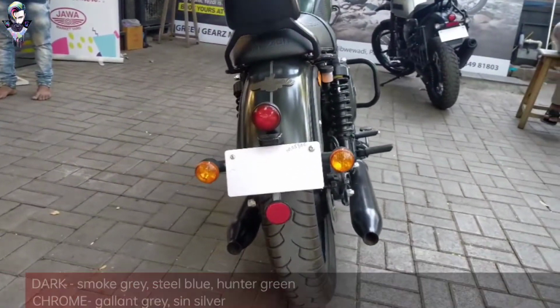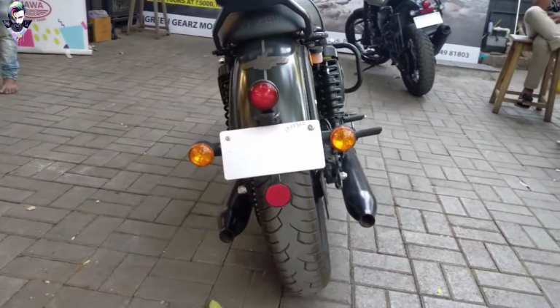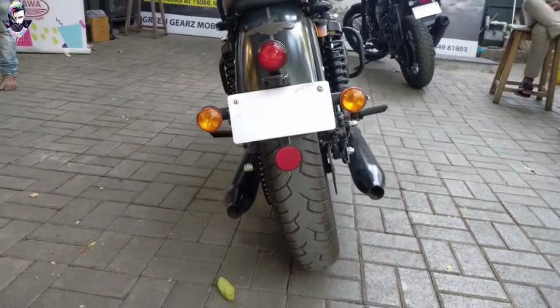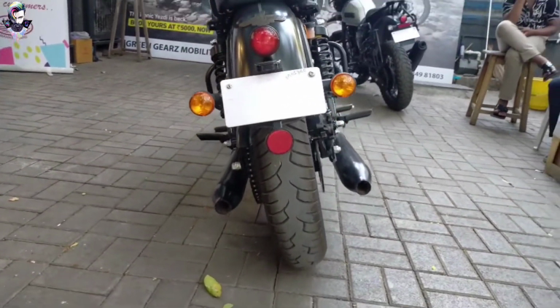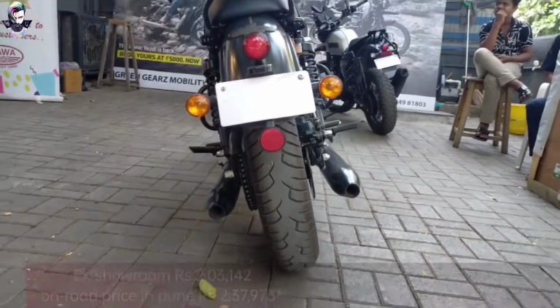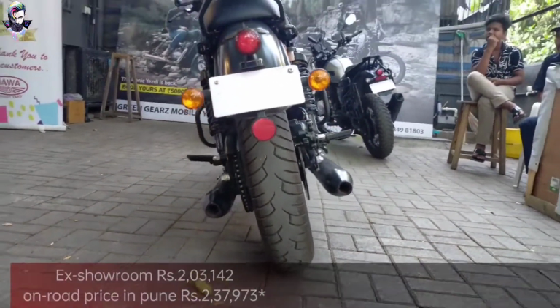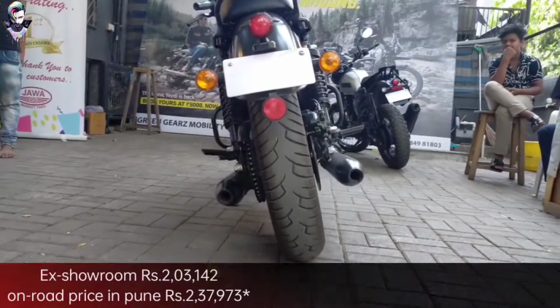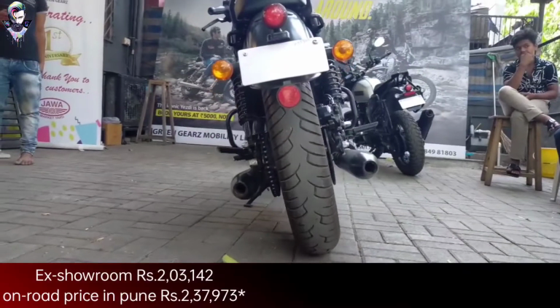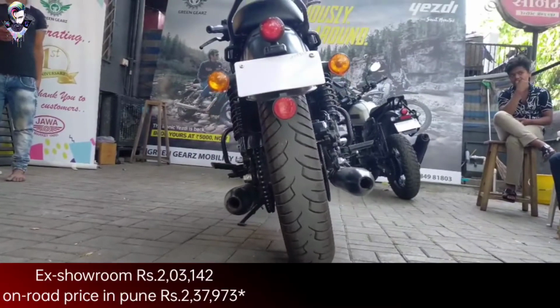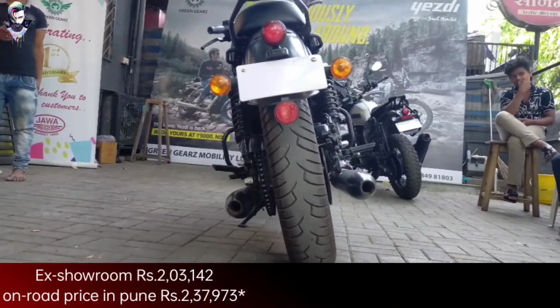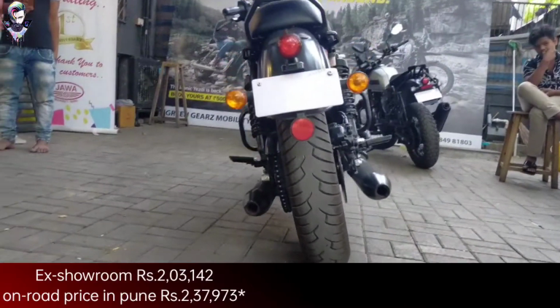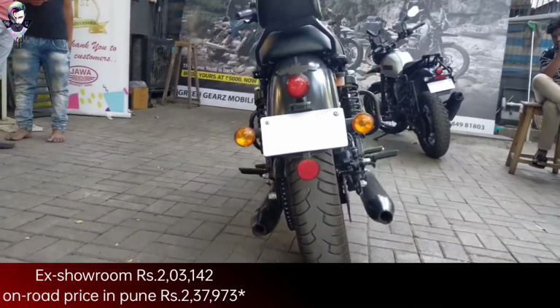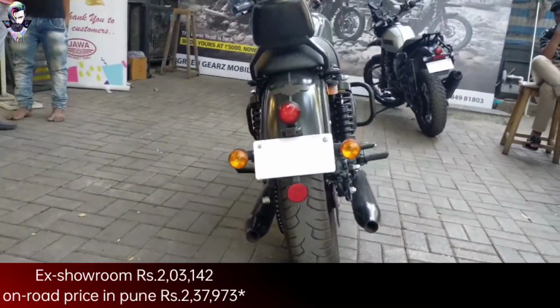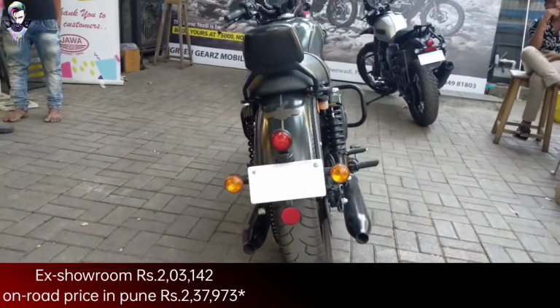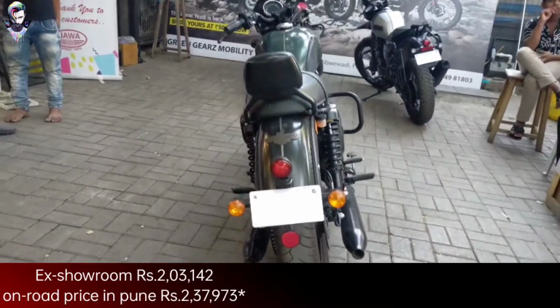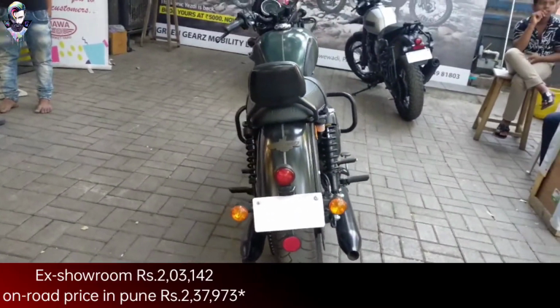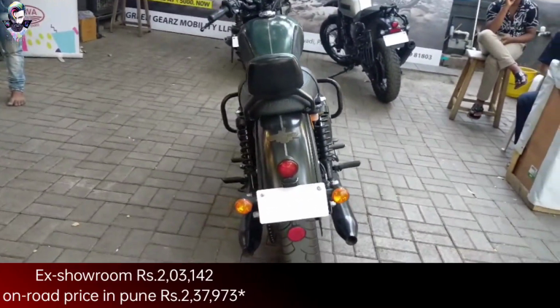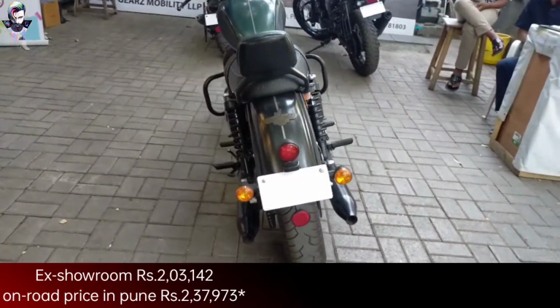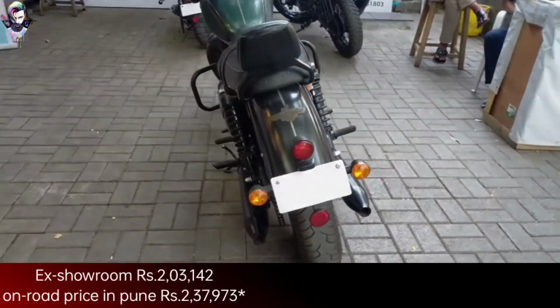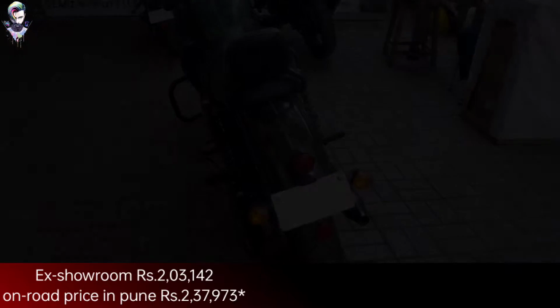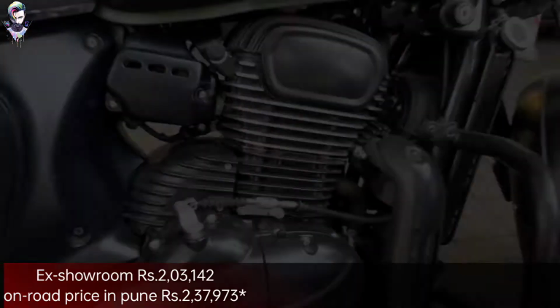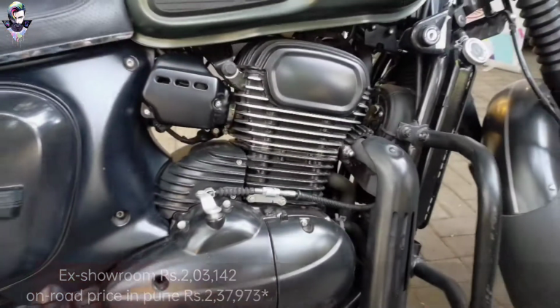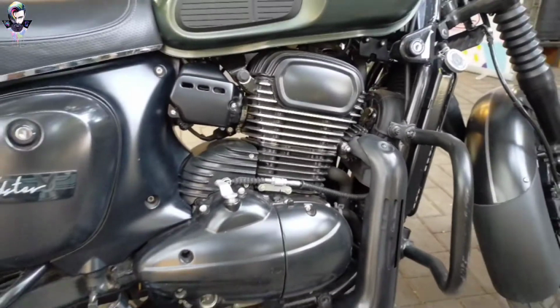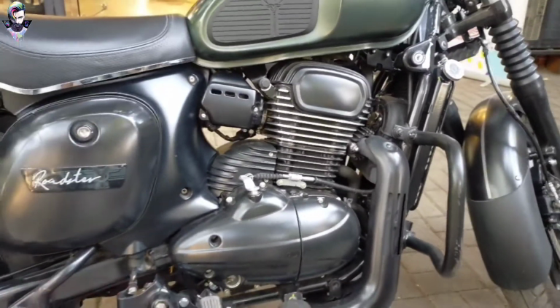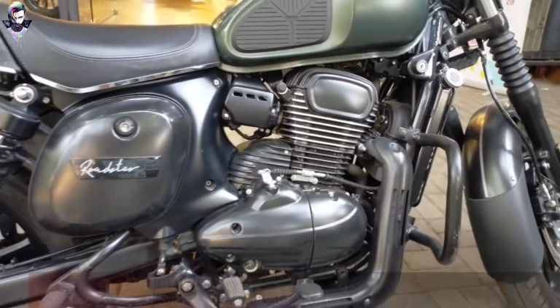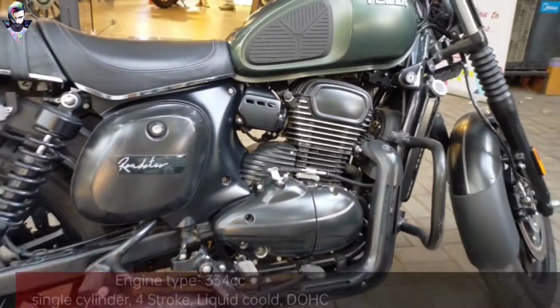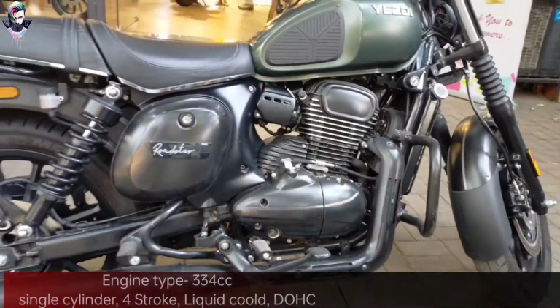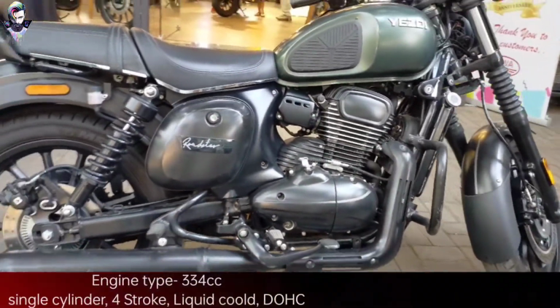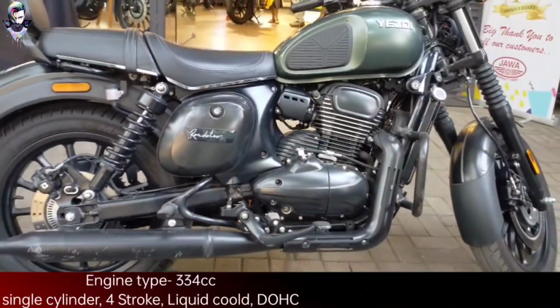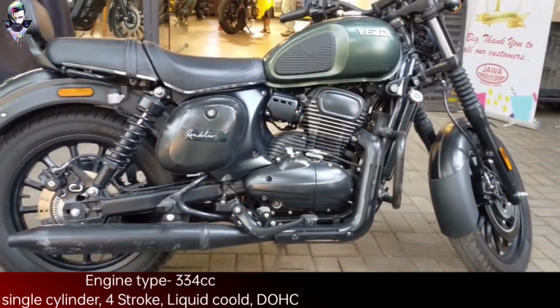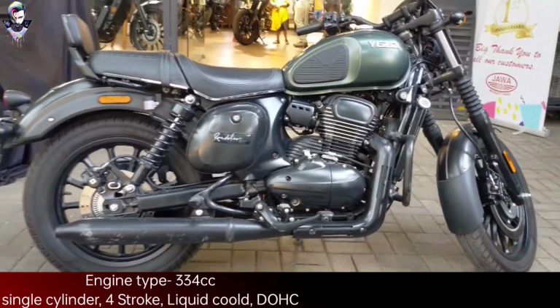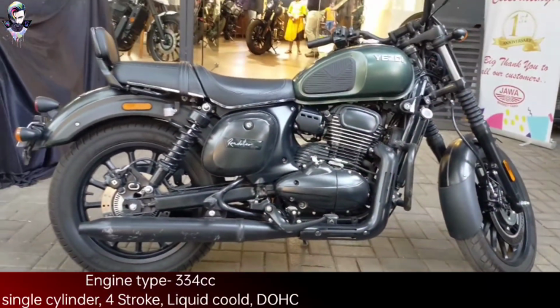And in this bike's pricing, we will talk about this. So this is a showroom price of Rs. 1,42,000. And this bike's engine is about 334cc.